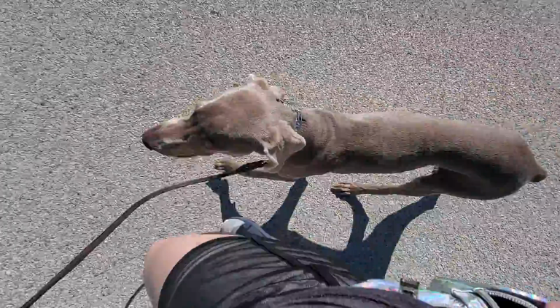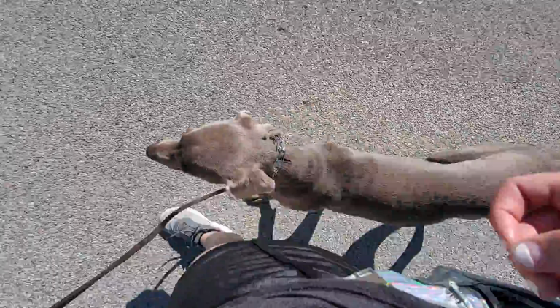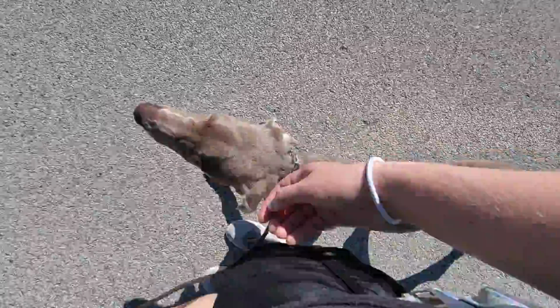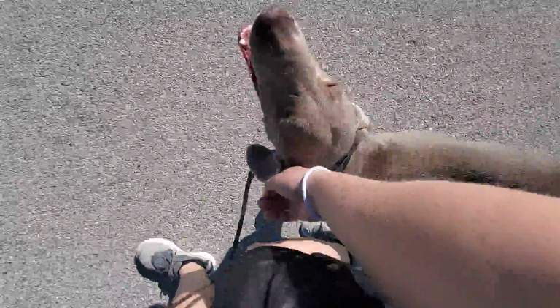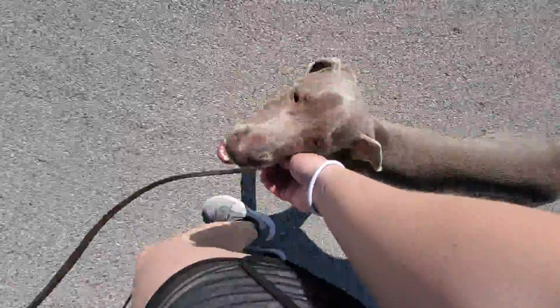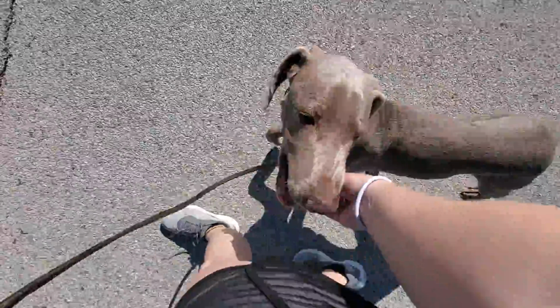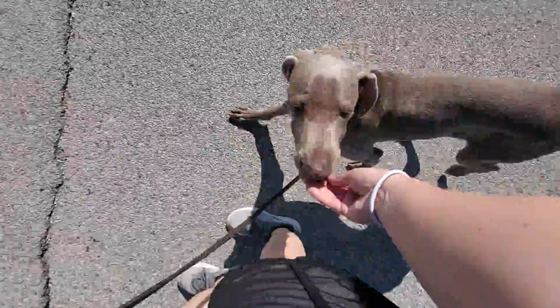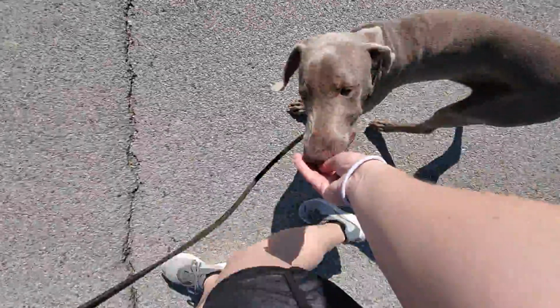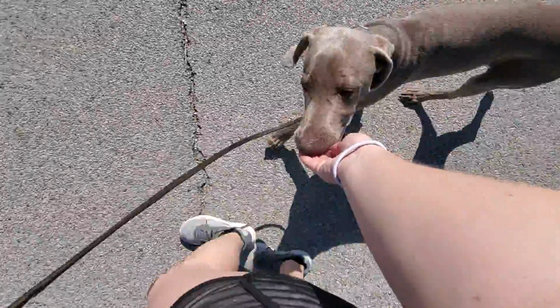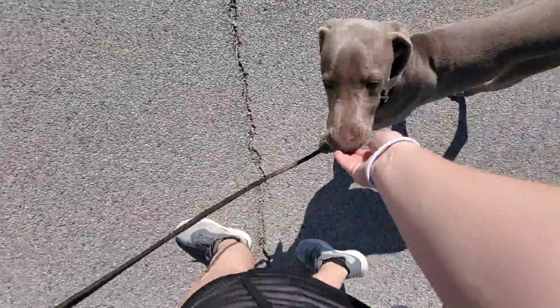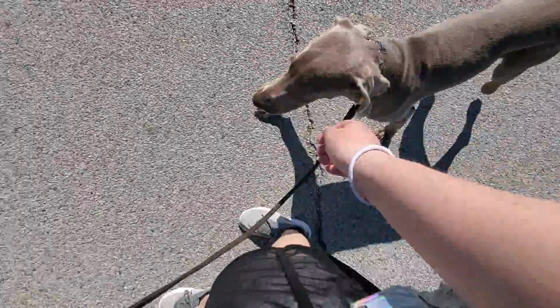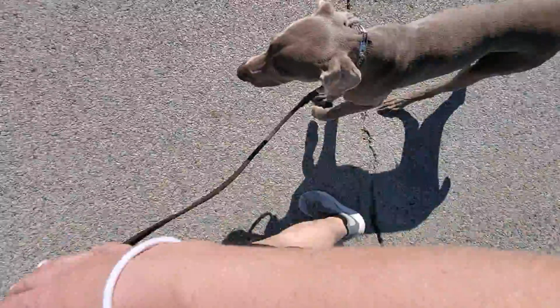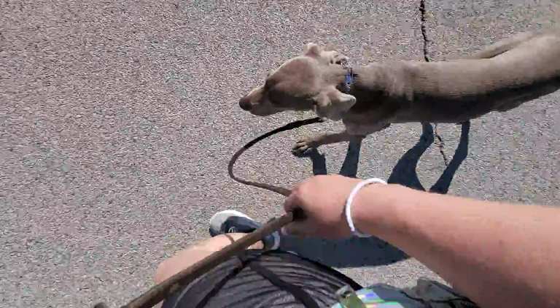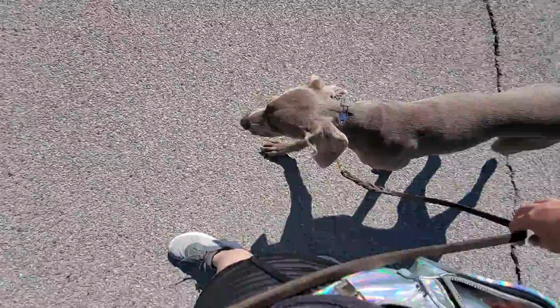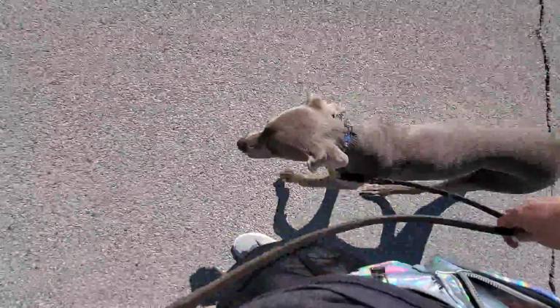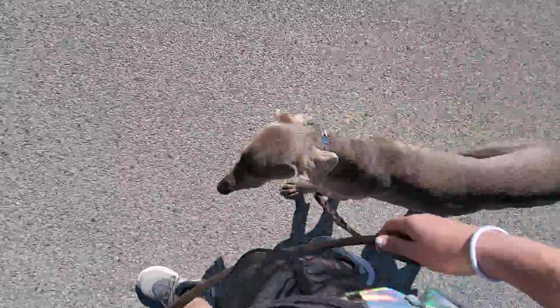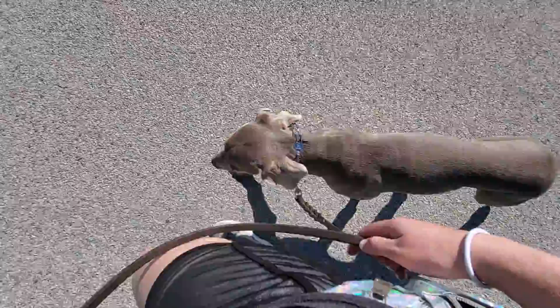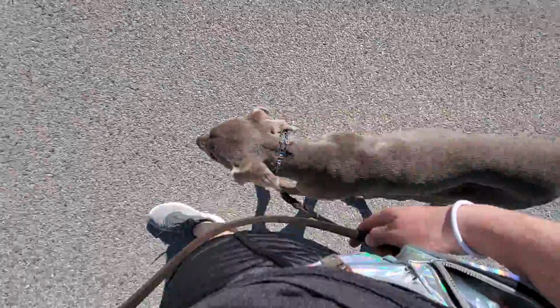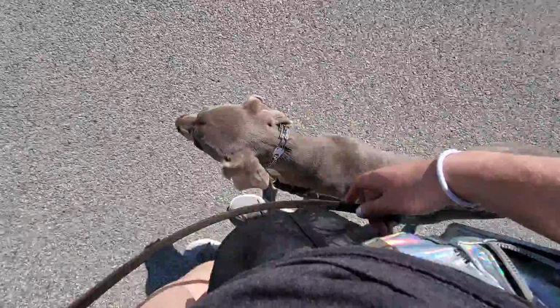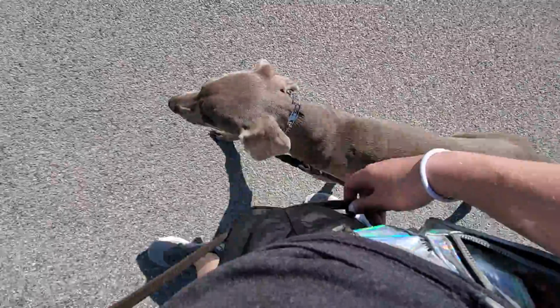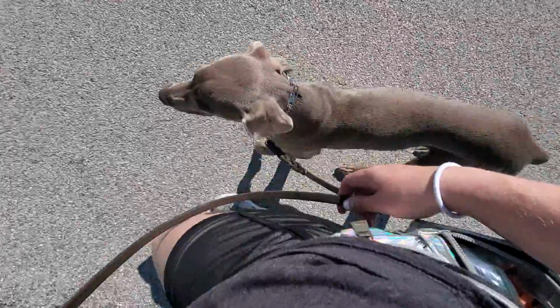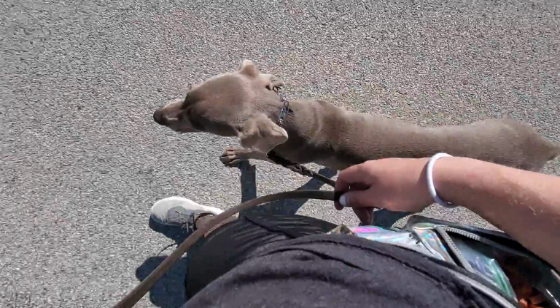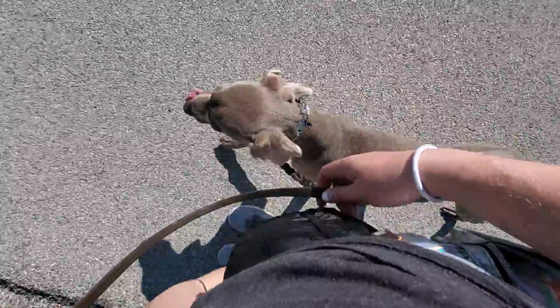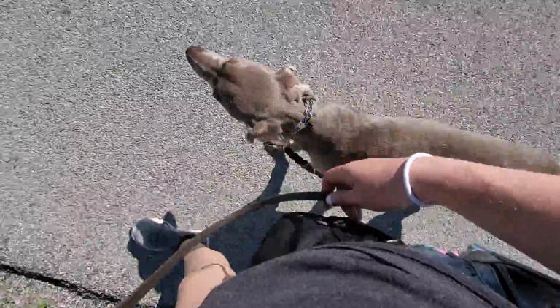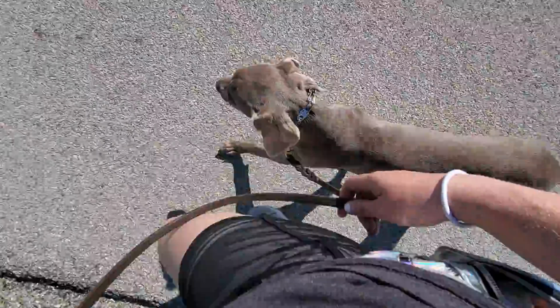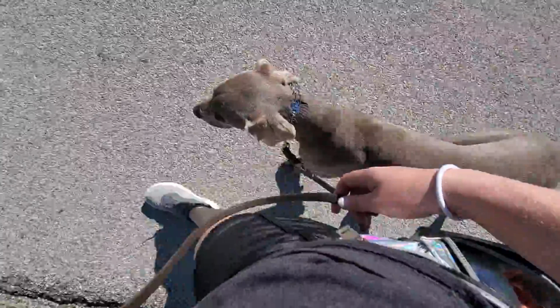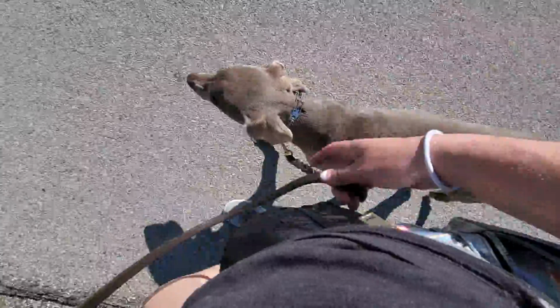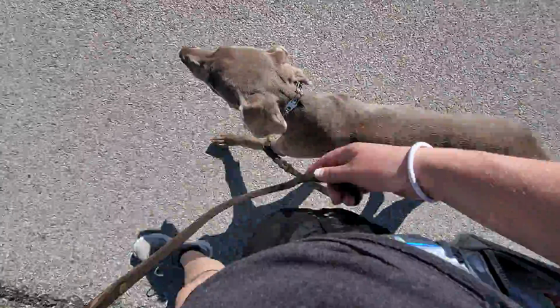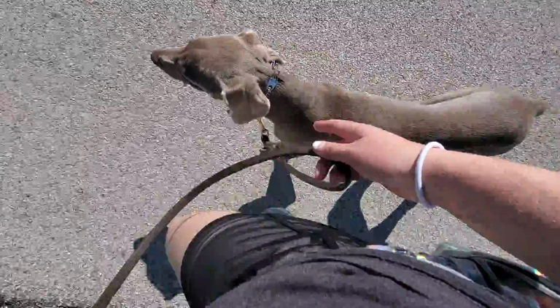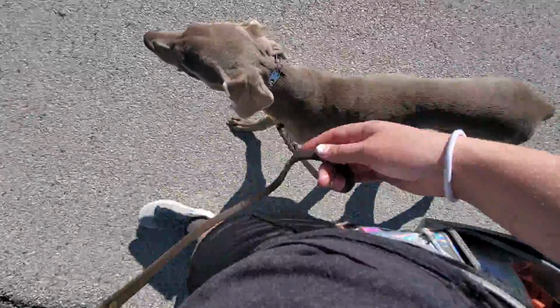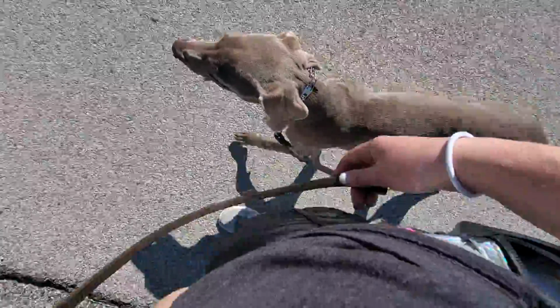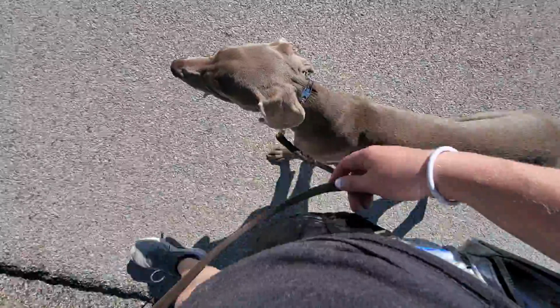Good heel. And then as he does a good job, we want to reward that by saying good heel and then giving him praise, pets, treats.